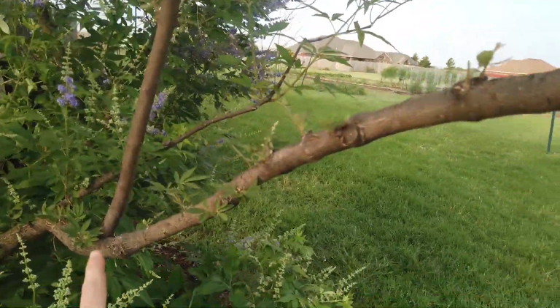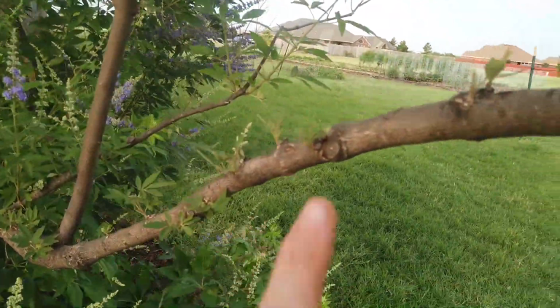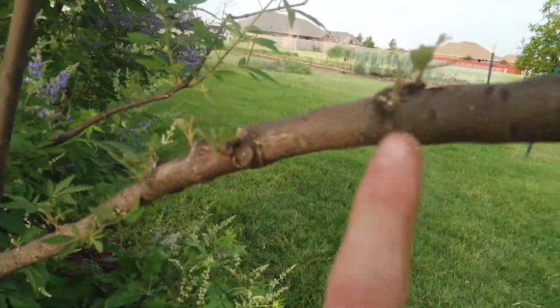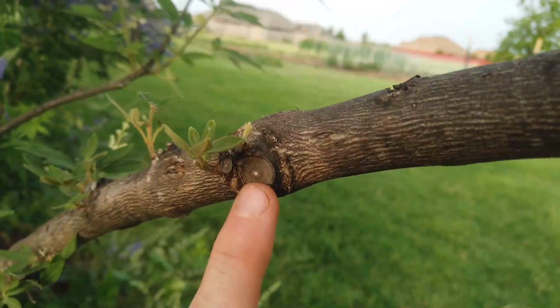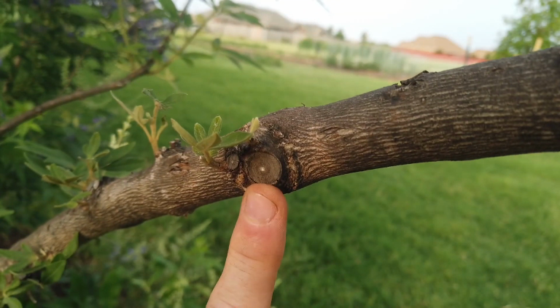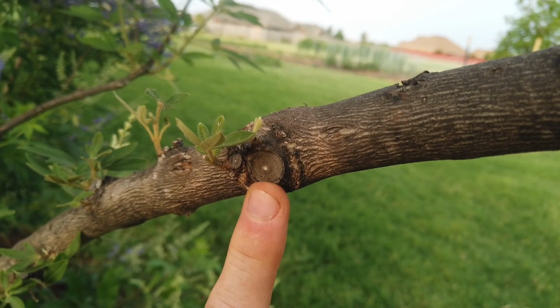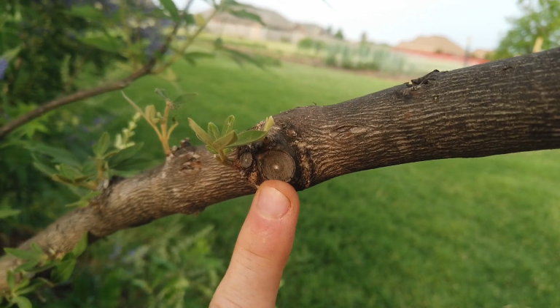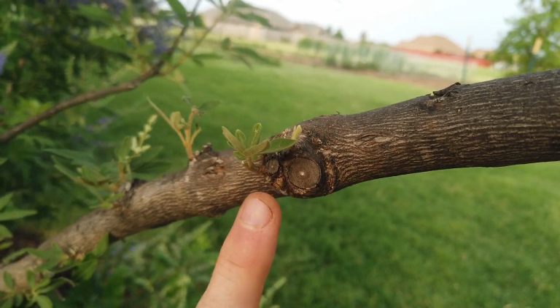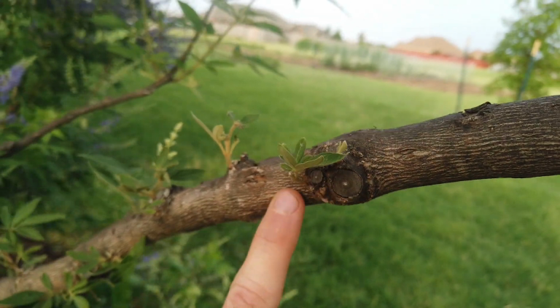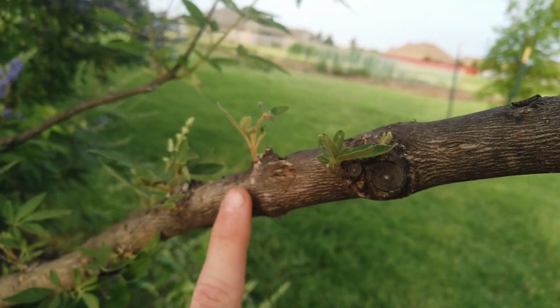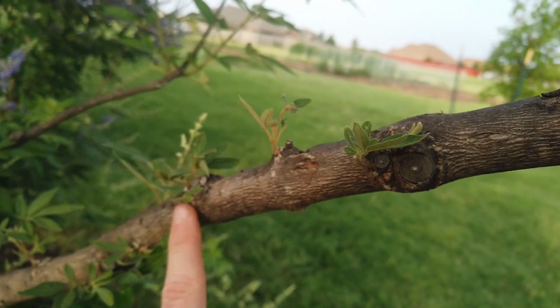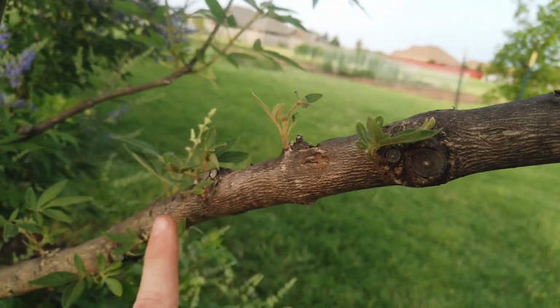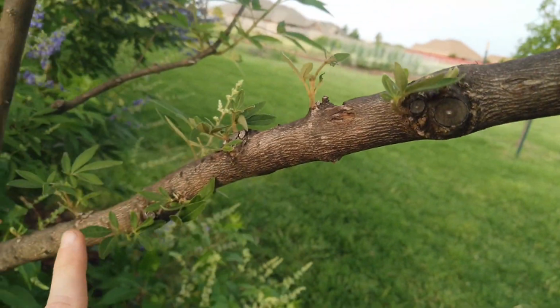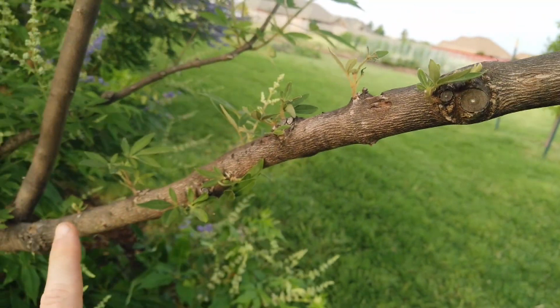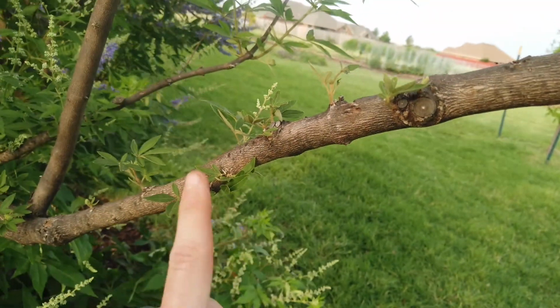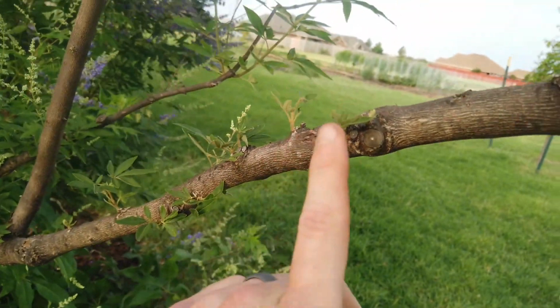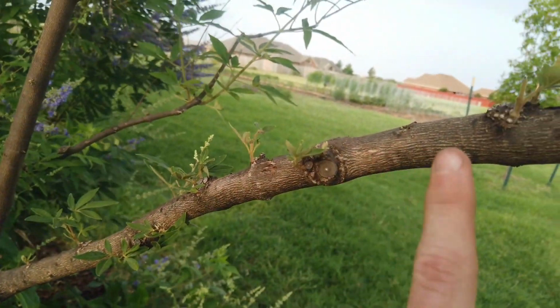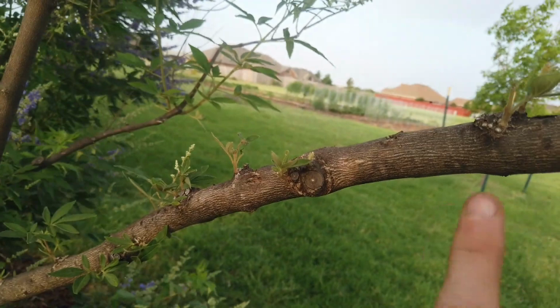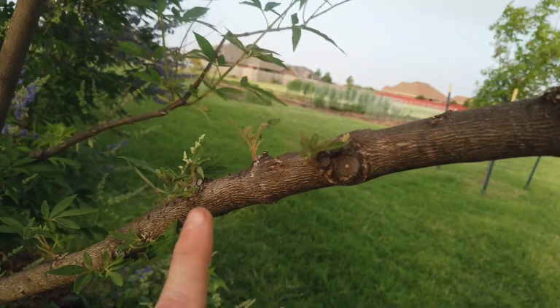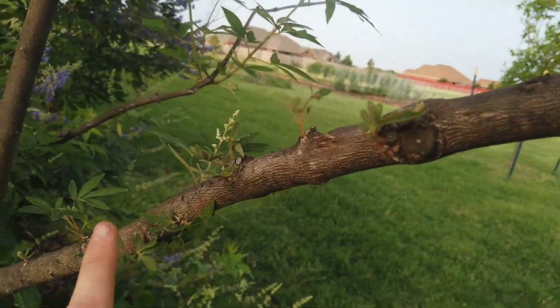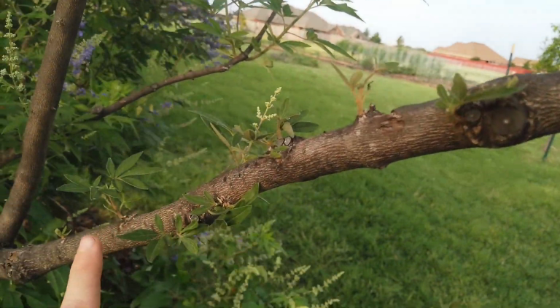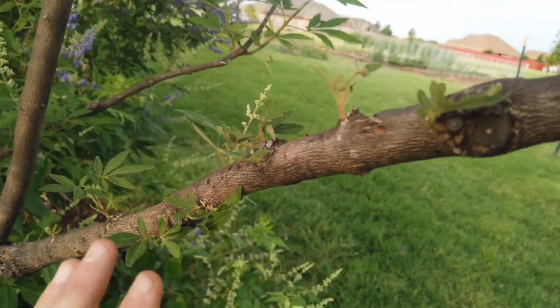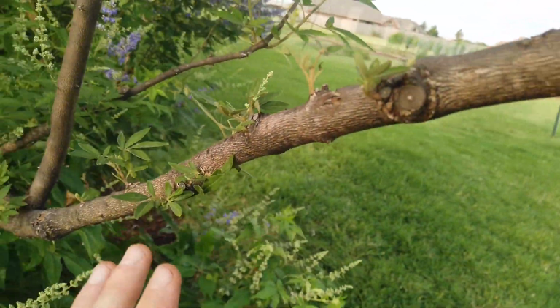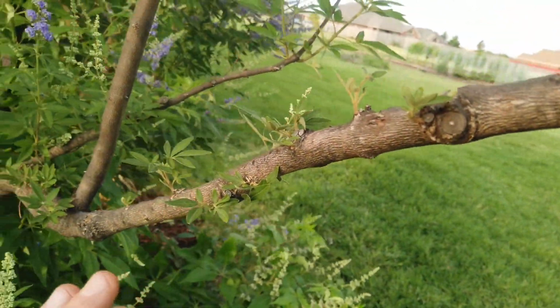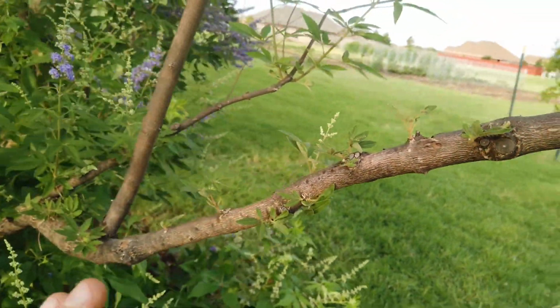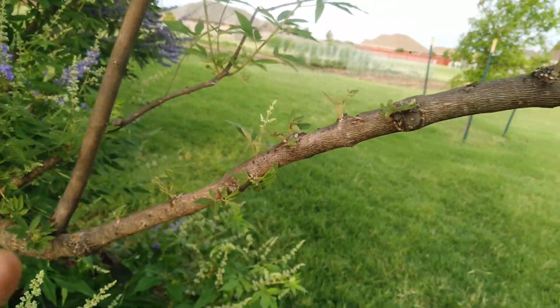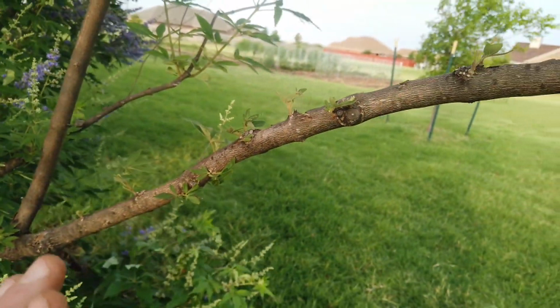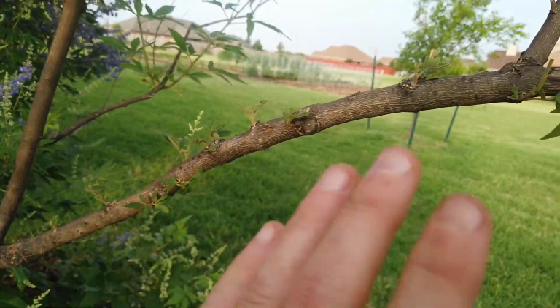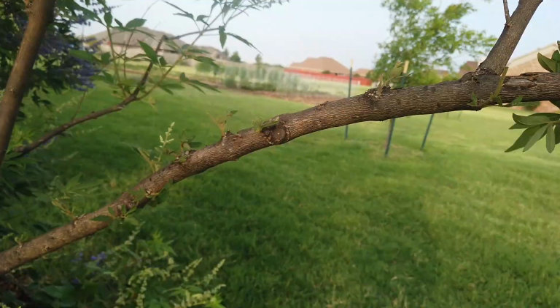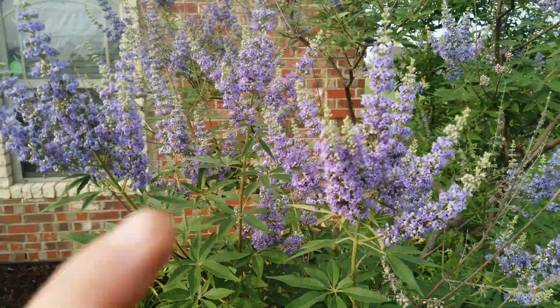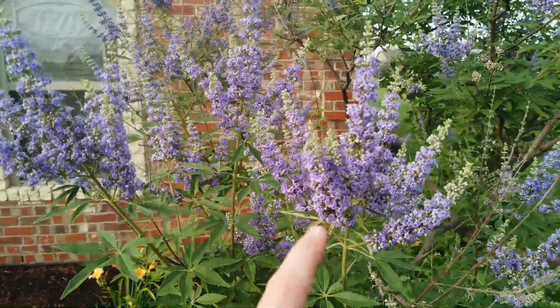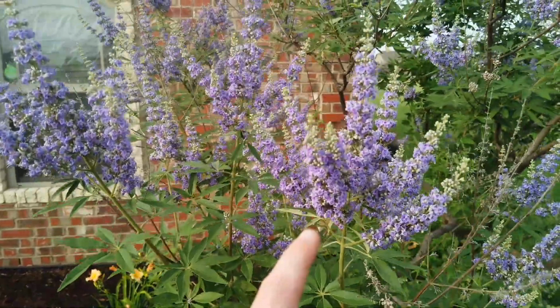I wanted to show you this area off this branch that I've ended up pruning a lot over the years. You'll see areas where I have cut and where new growth is coming out. All throughout this branch I have cut over the years and it just continues to sprout. That's okay — you just want to keep up with it year after year.